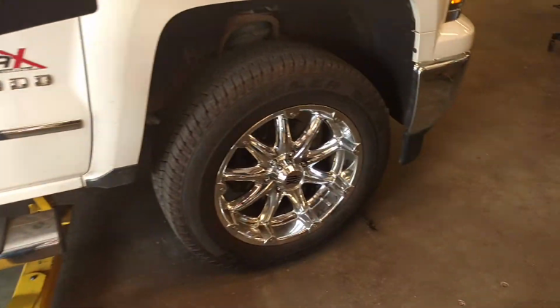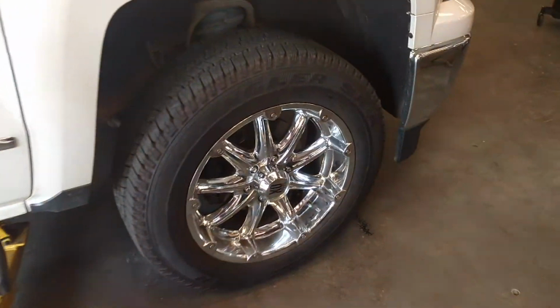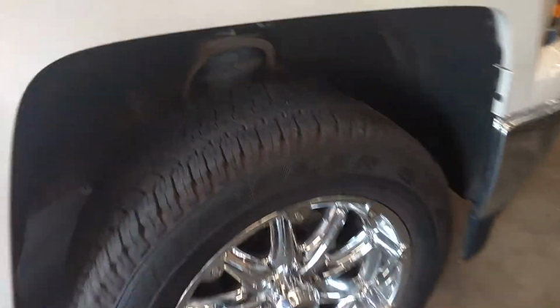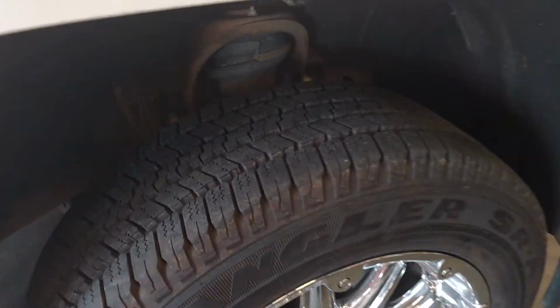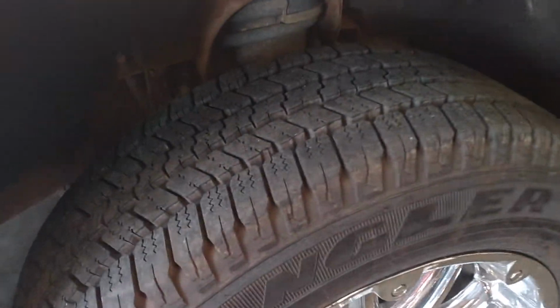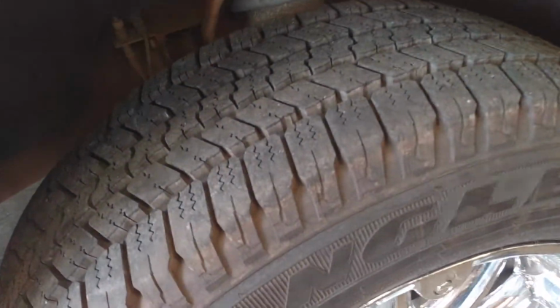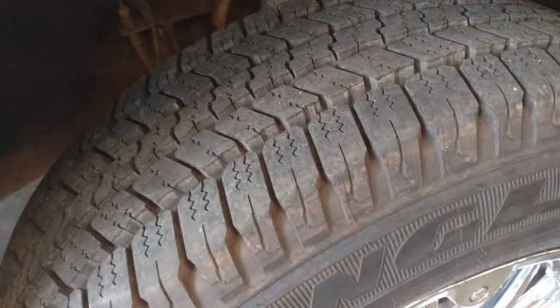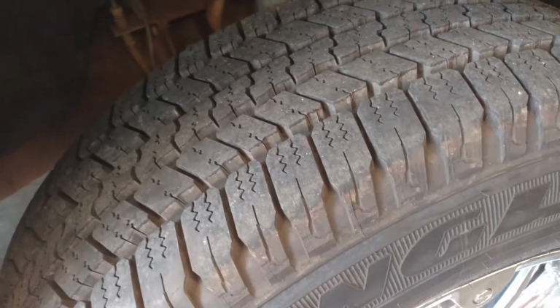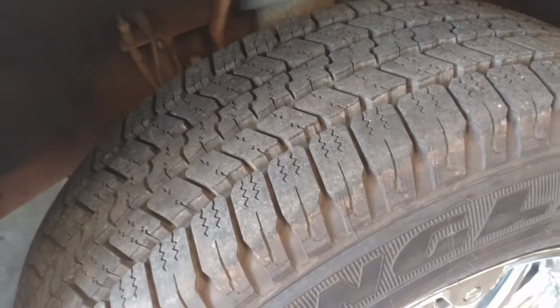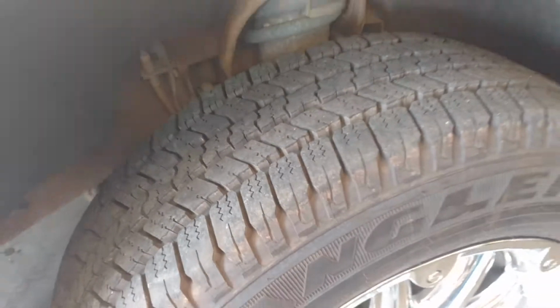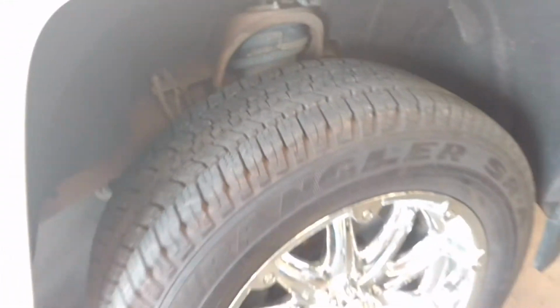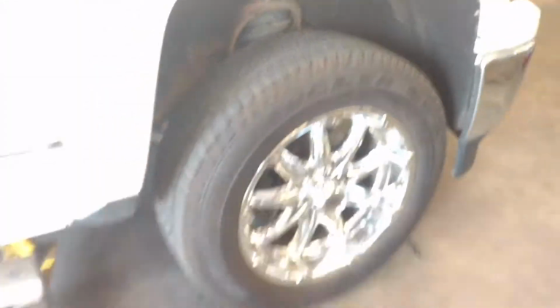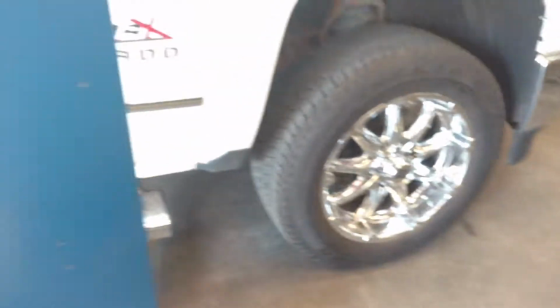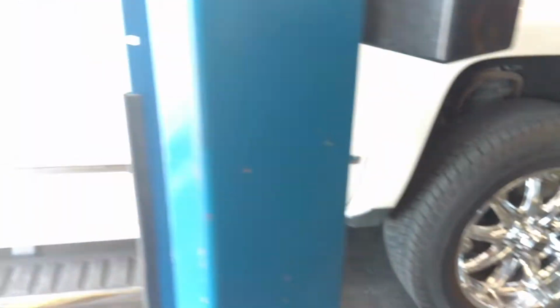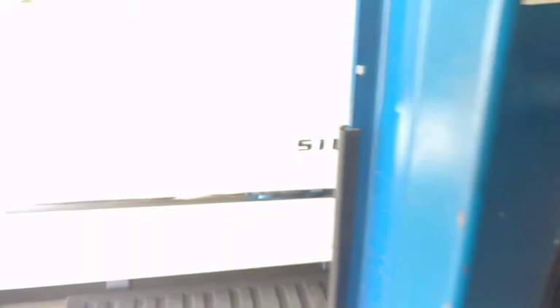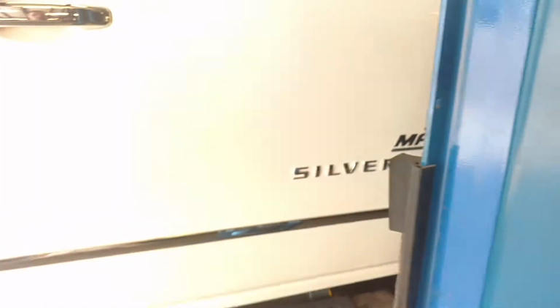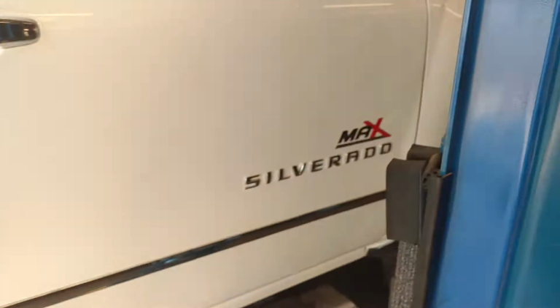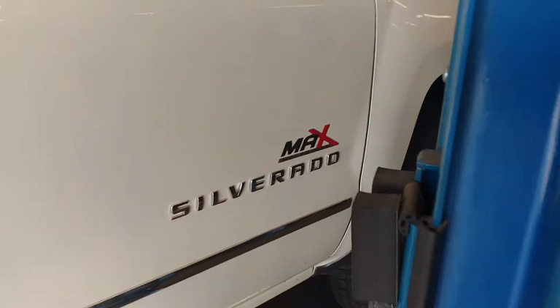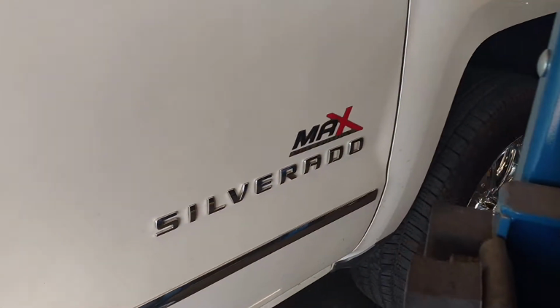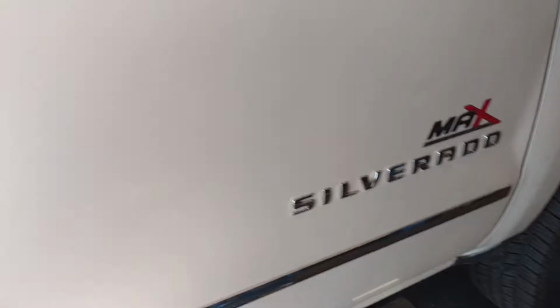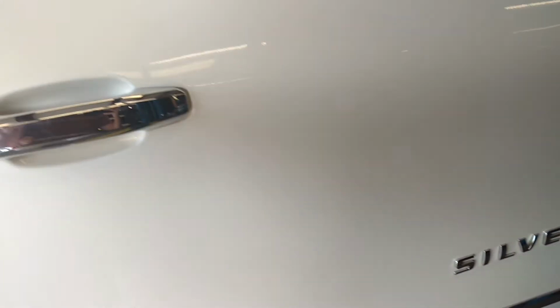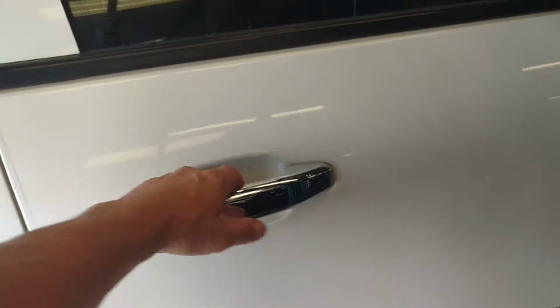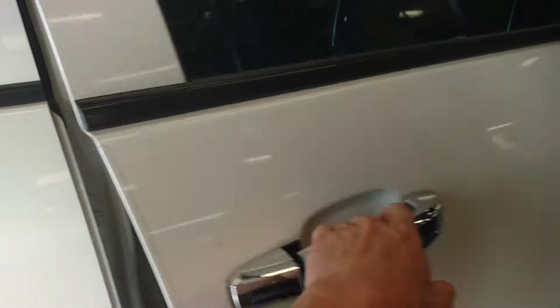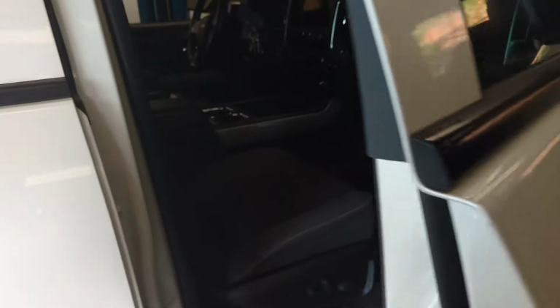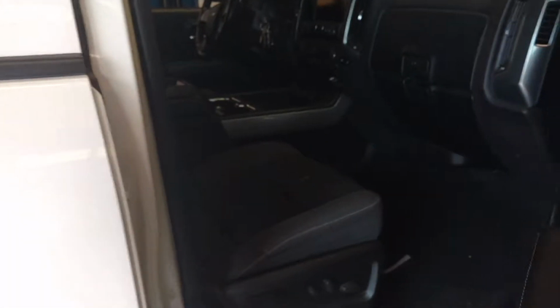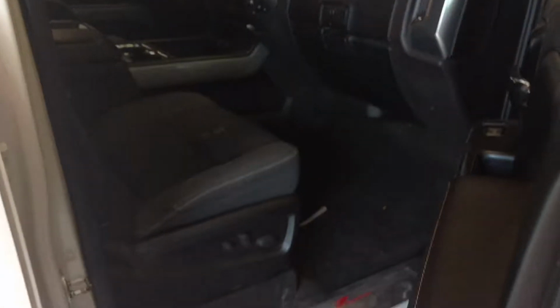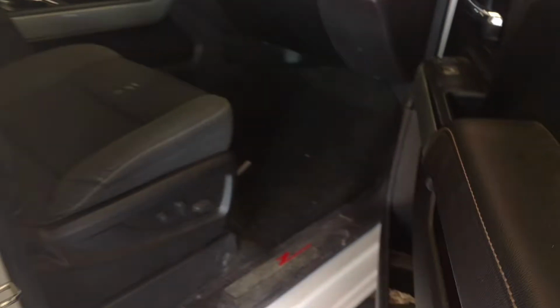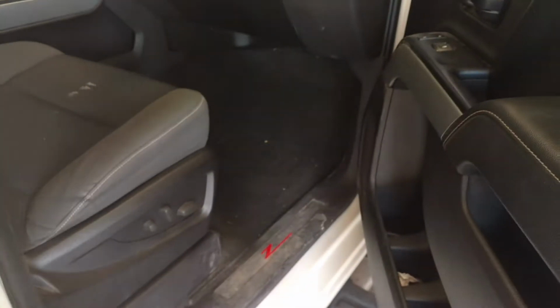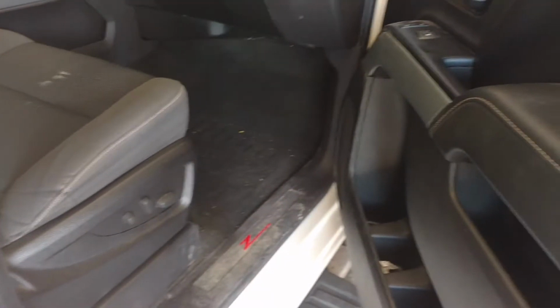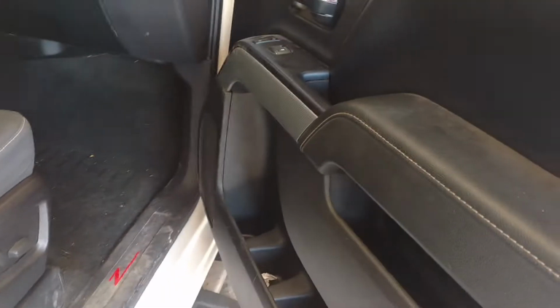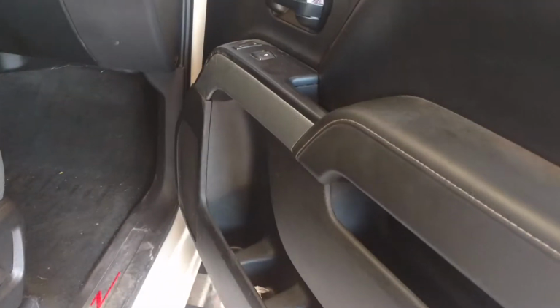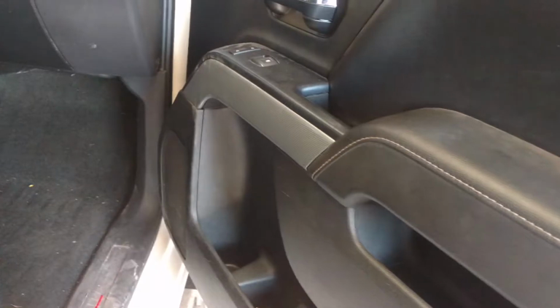These wheels have just about brand new tires on them. It's a little dirty — we just traded it in.